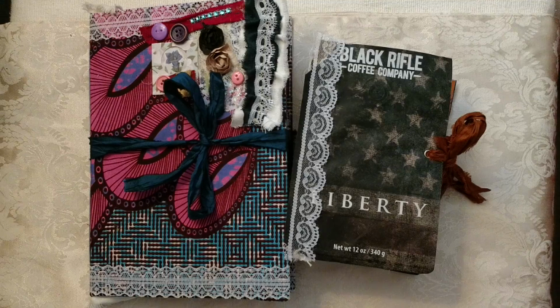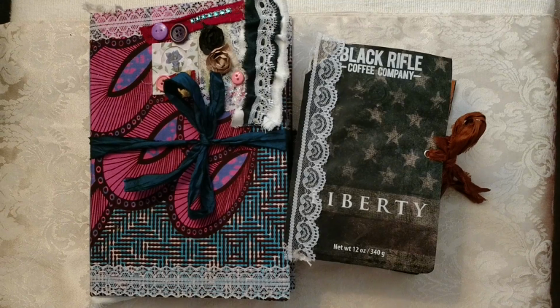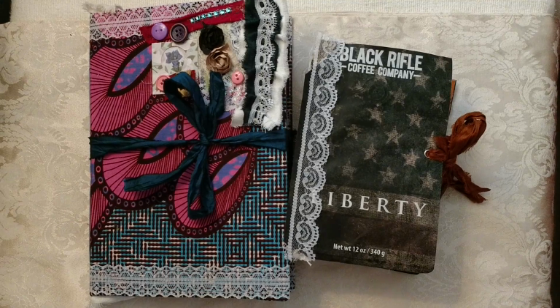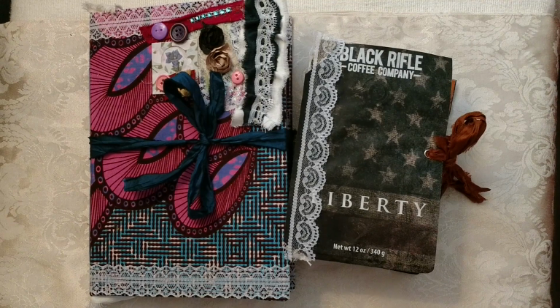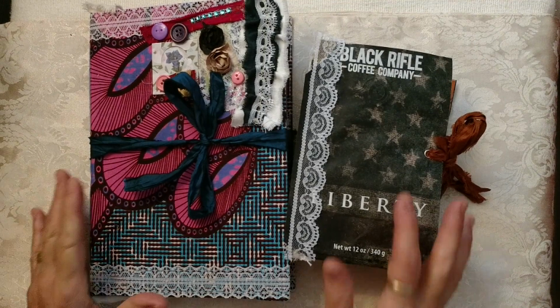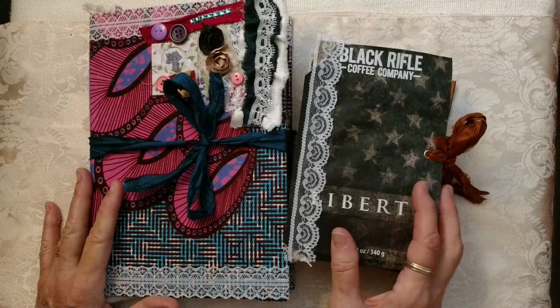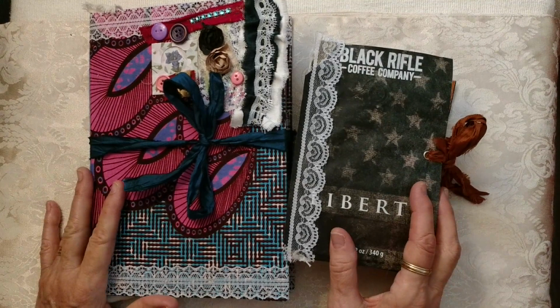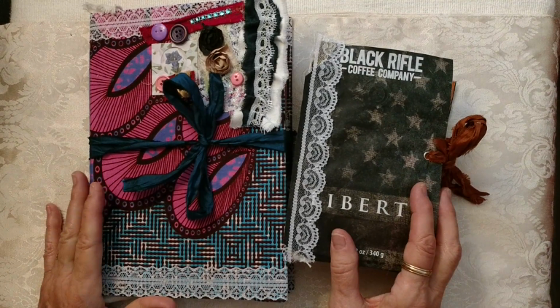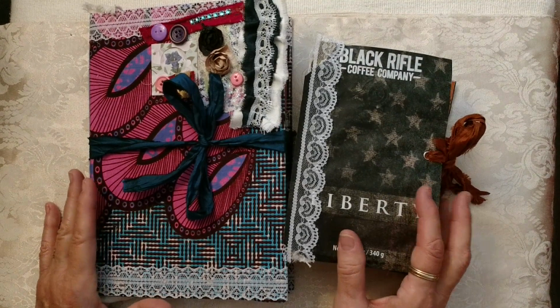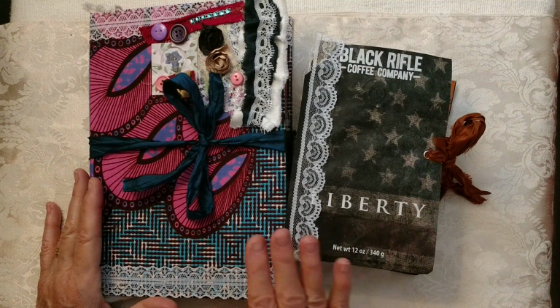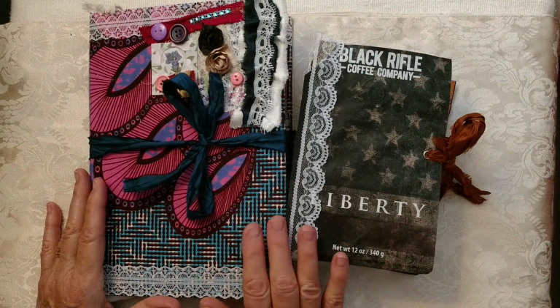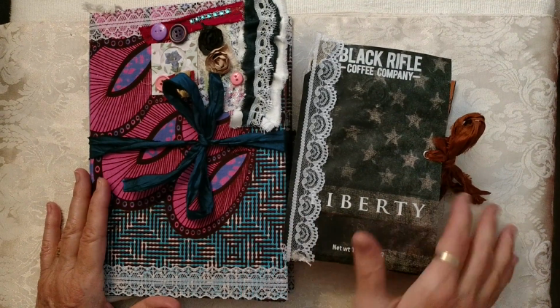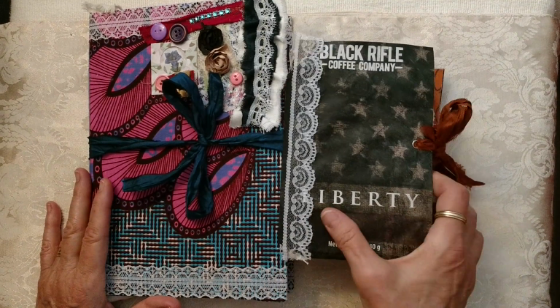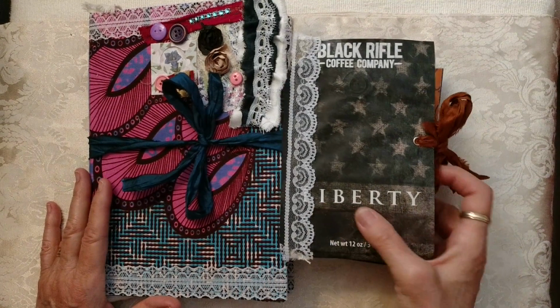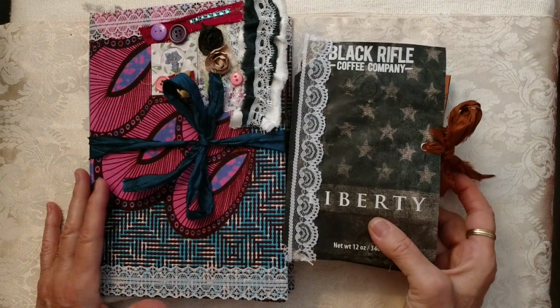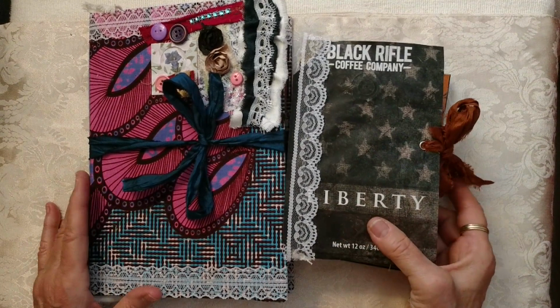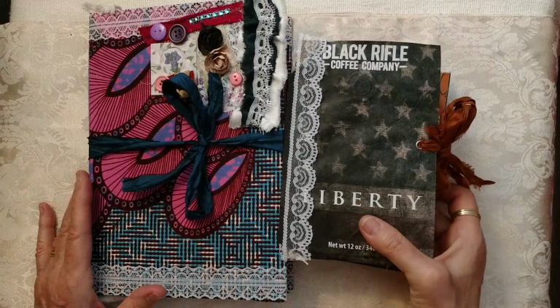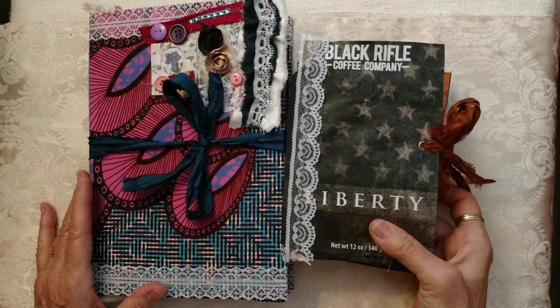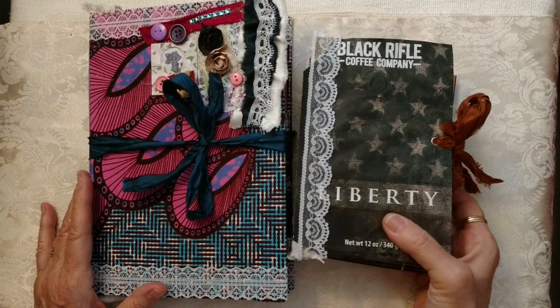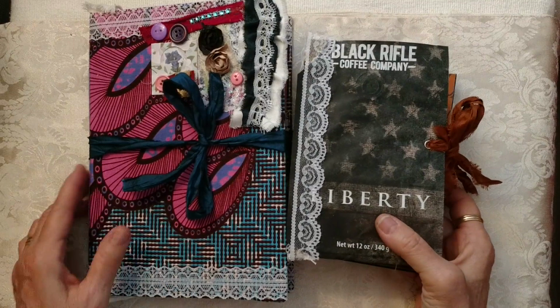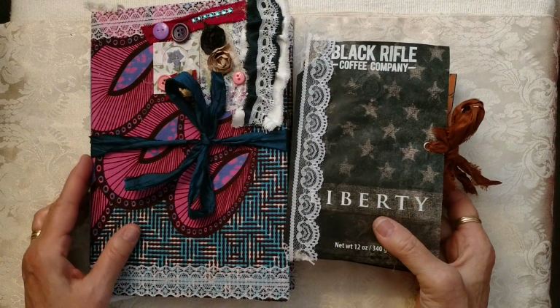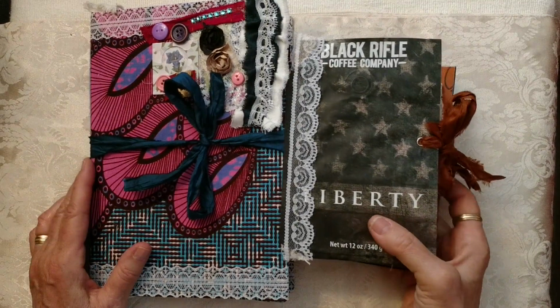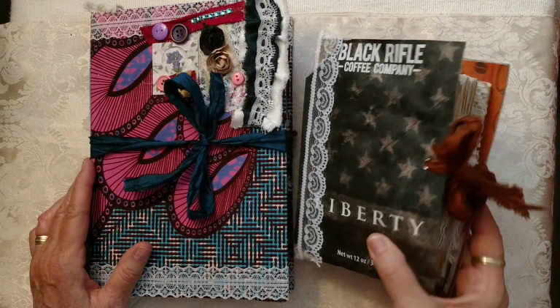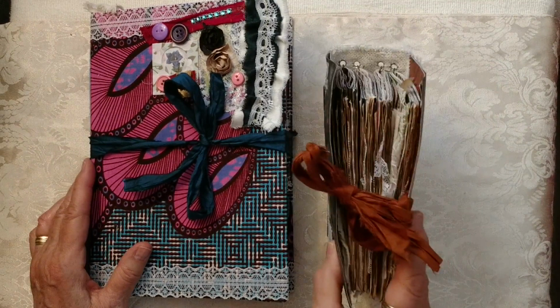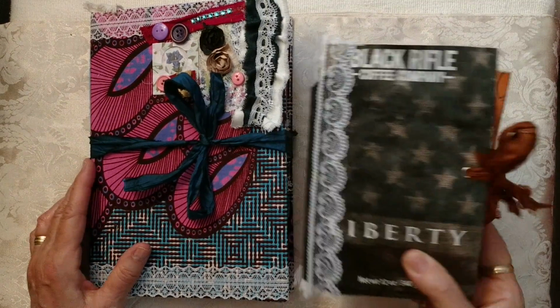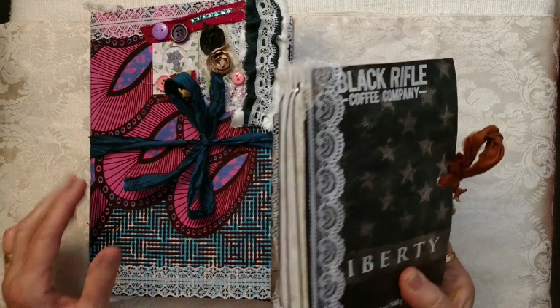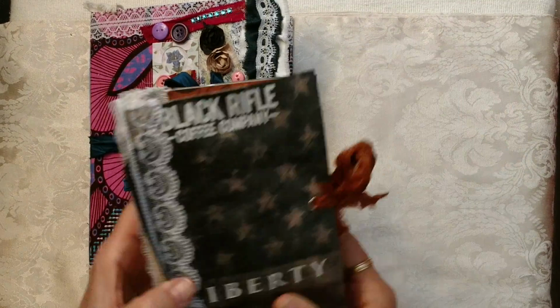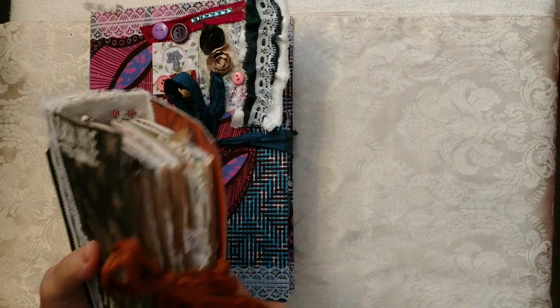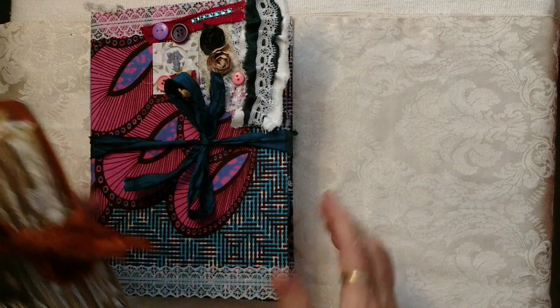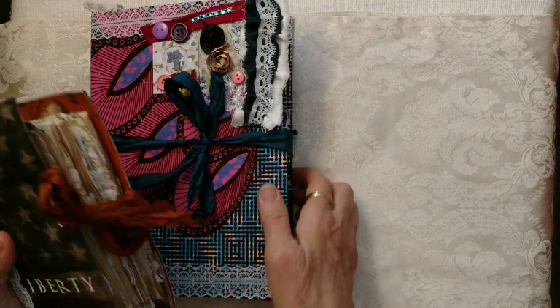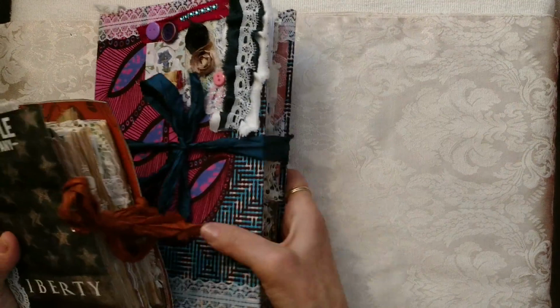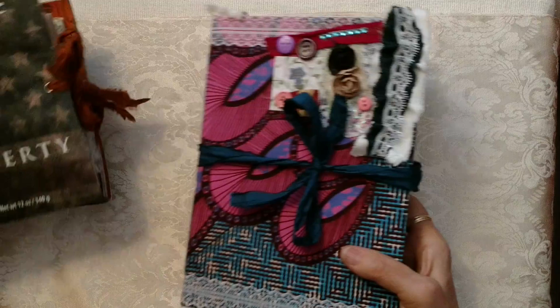I have two journal shares for you today — one is a pretty long one and the other one is chunky. Let's get started.